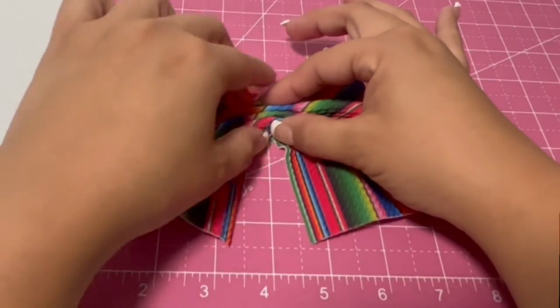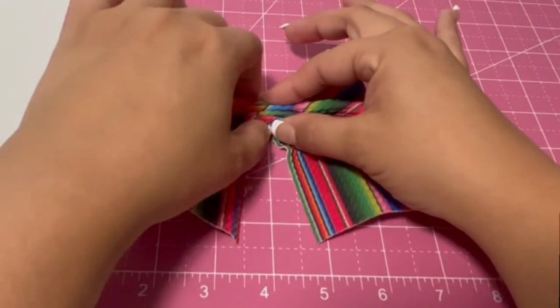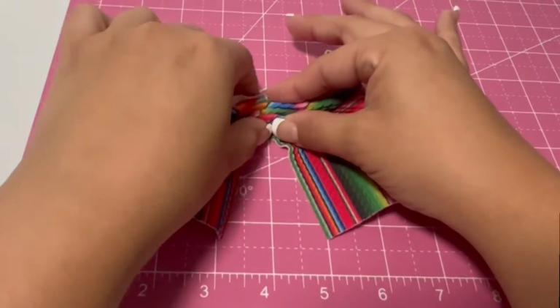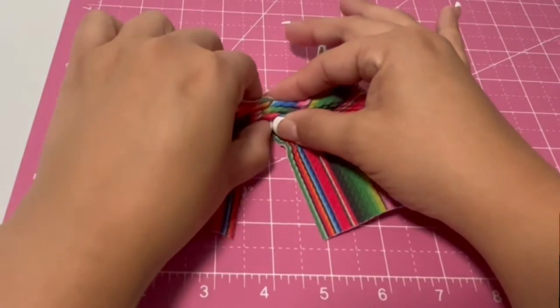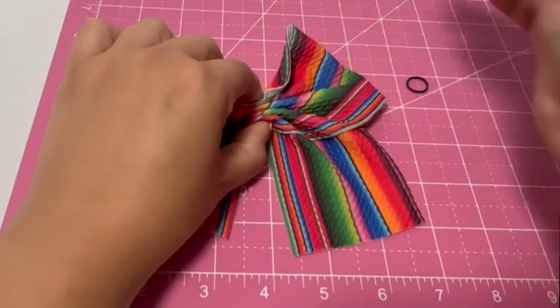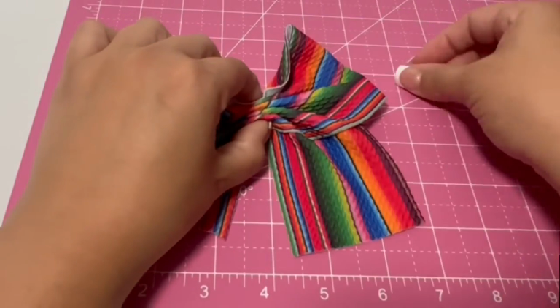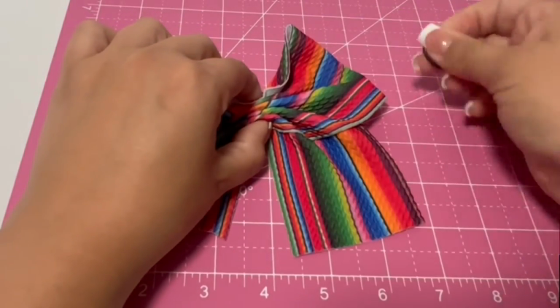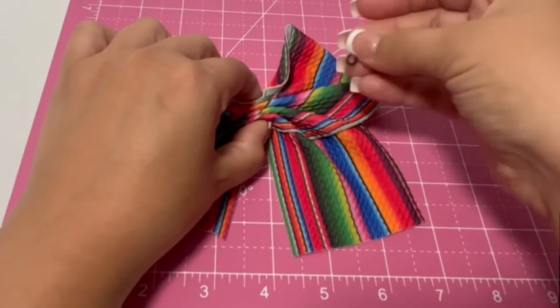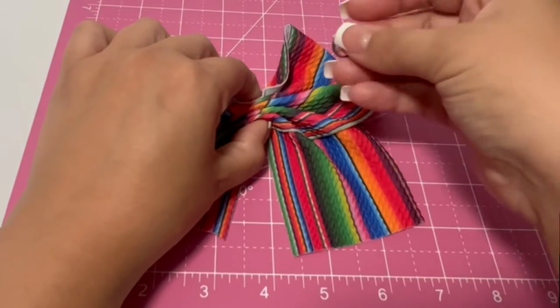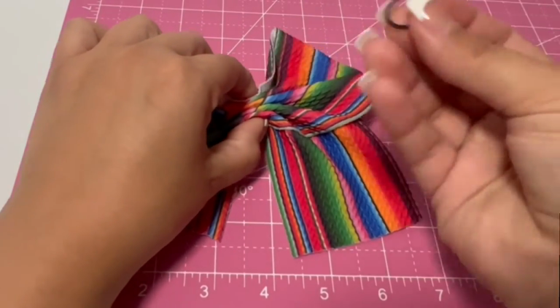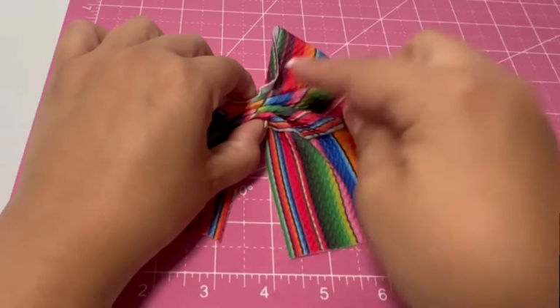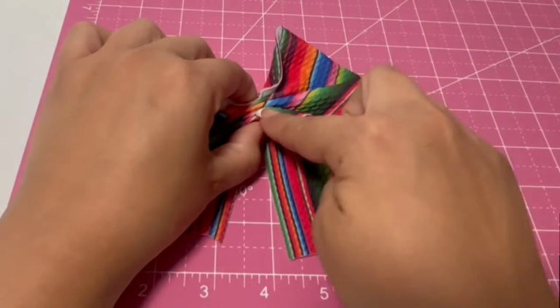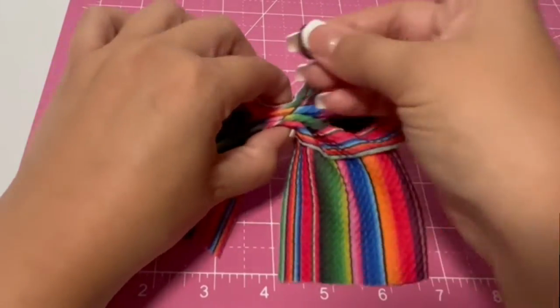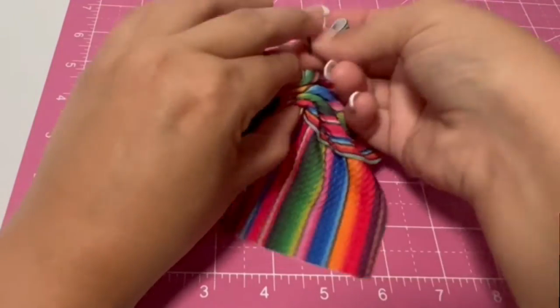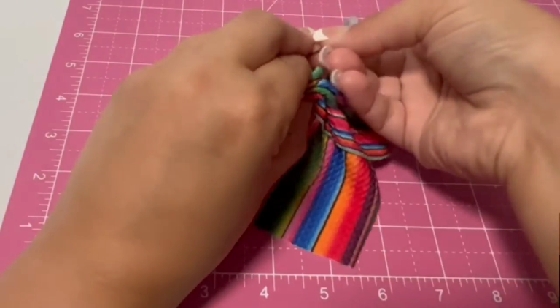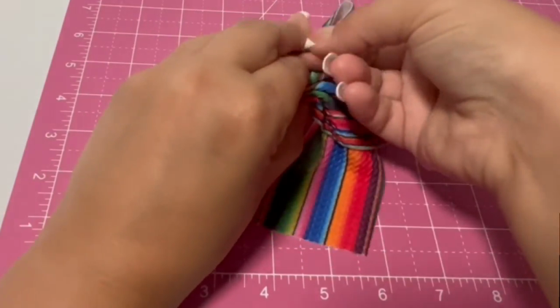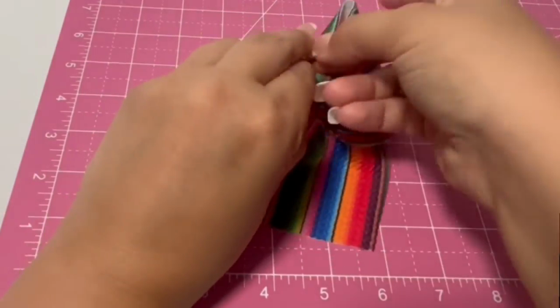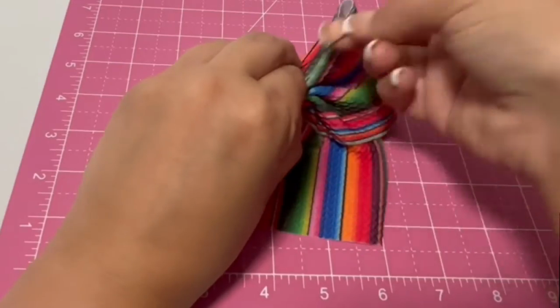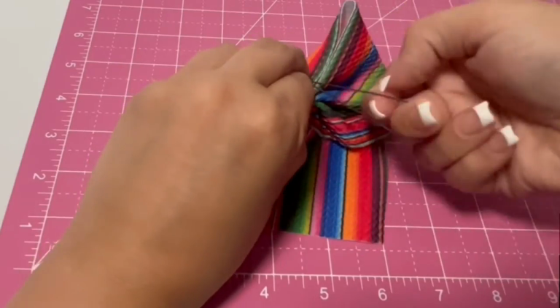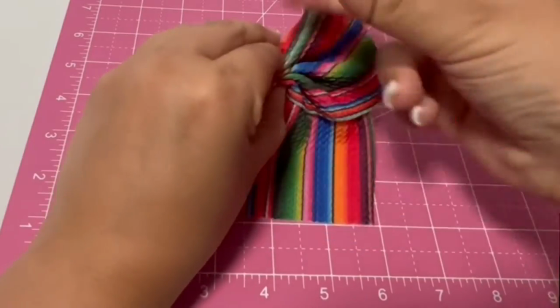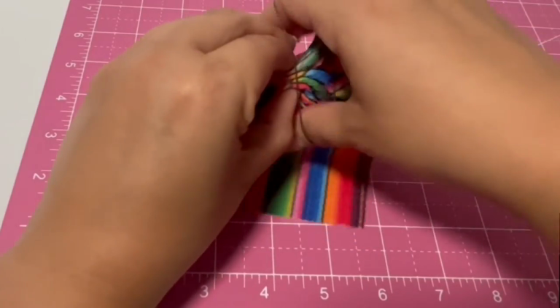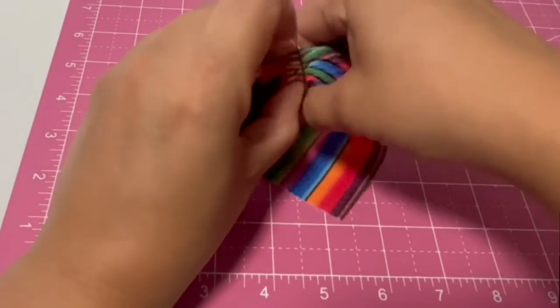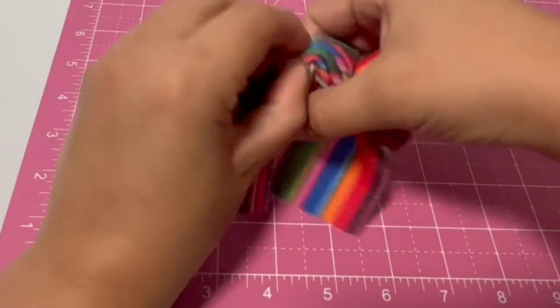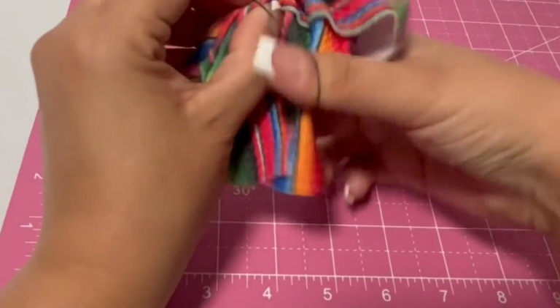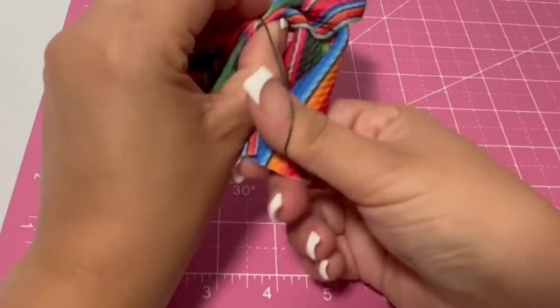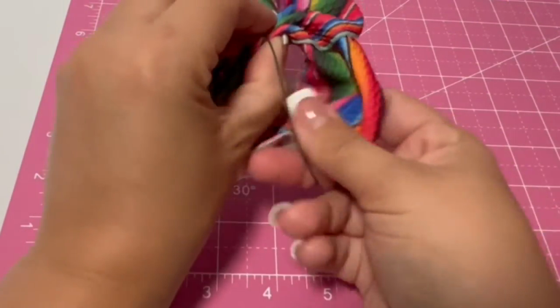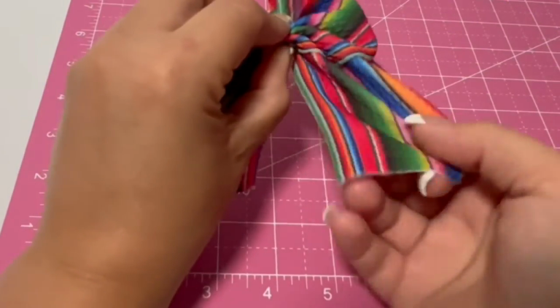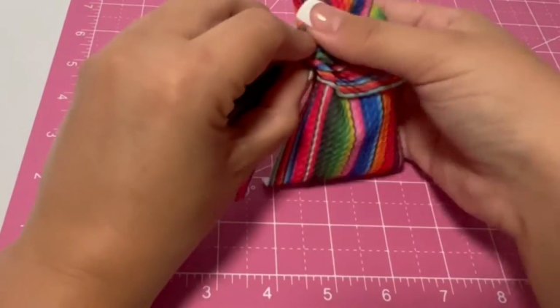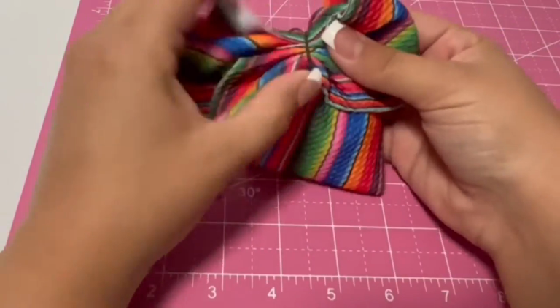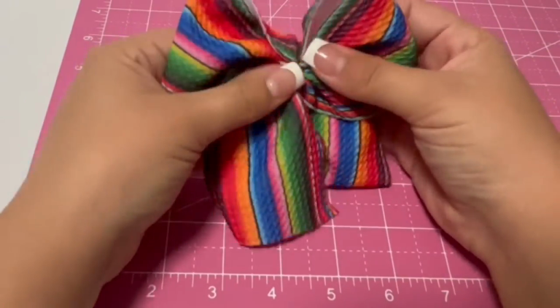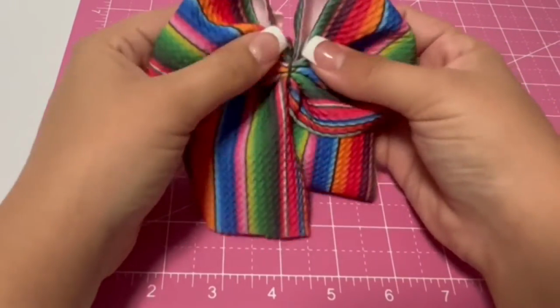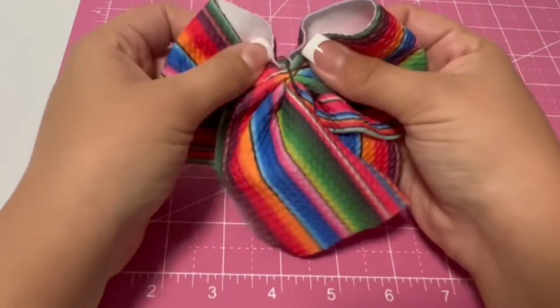Once you have all four pinches, you're going to get that elastic hair tie and put it right in the middle of the bow to hold this in place.